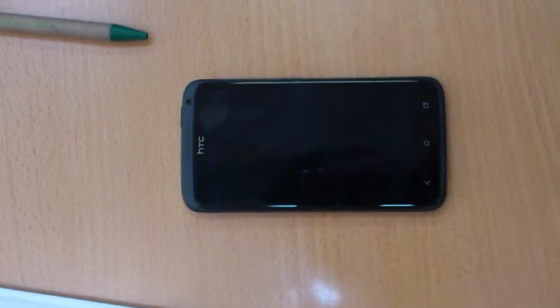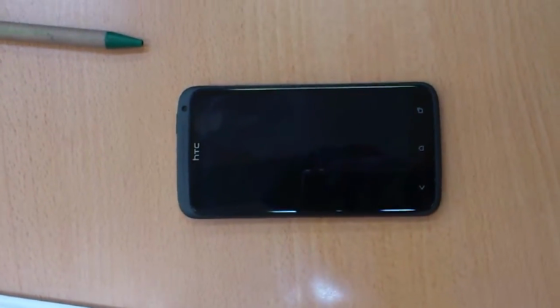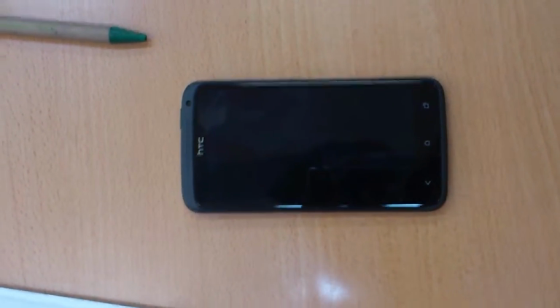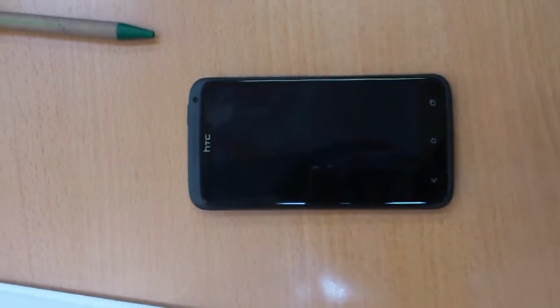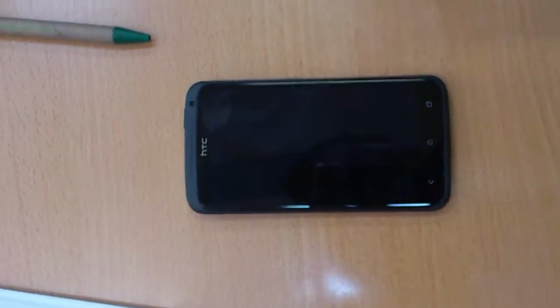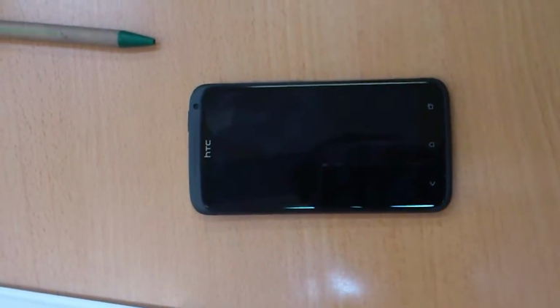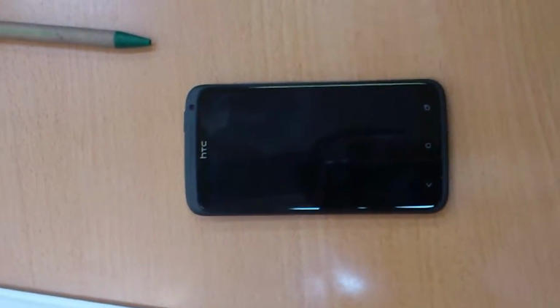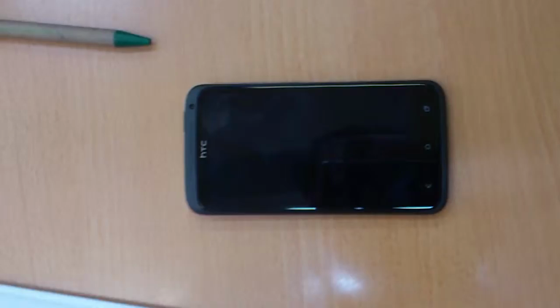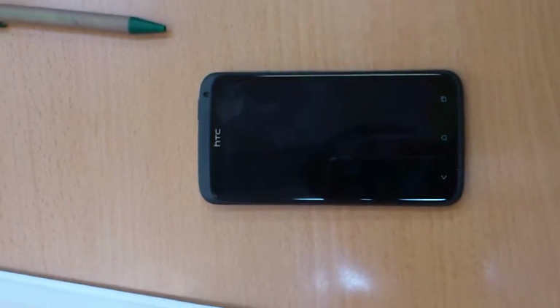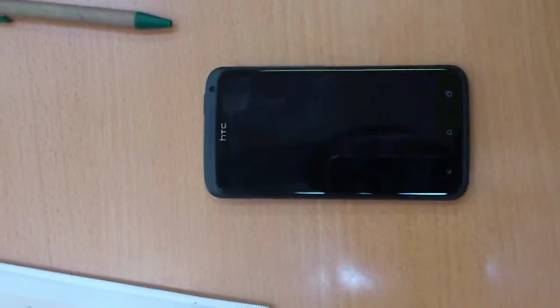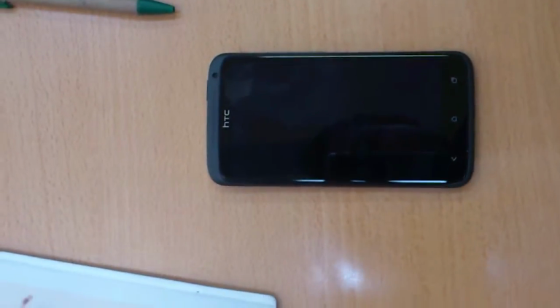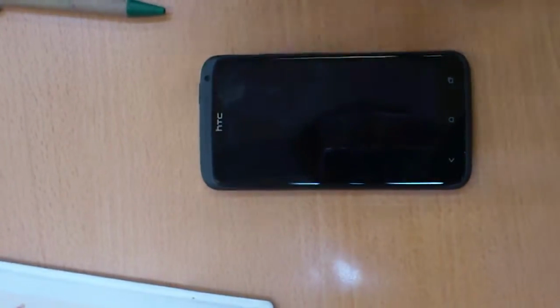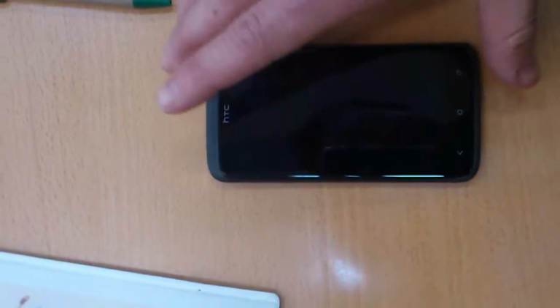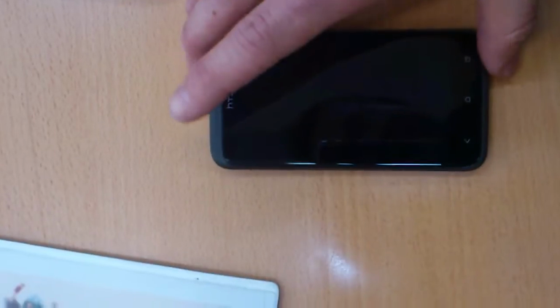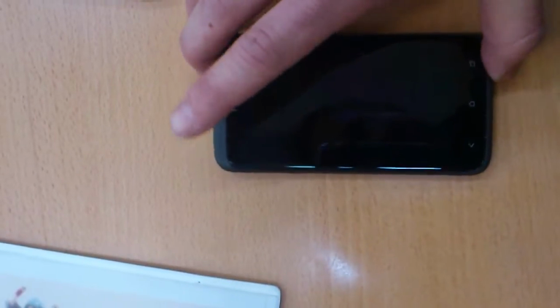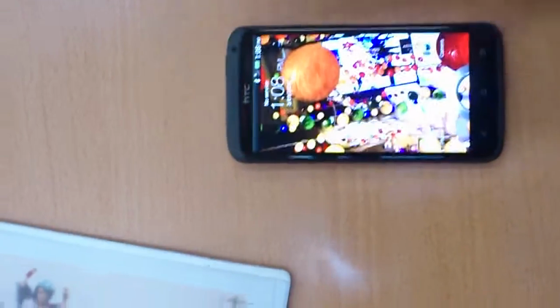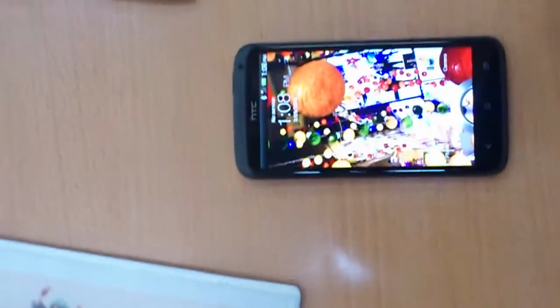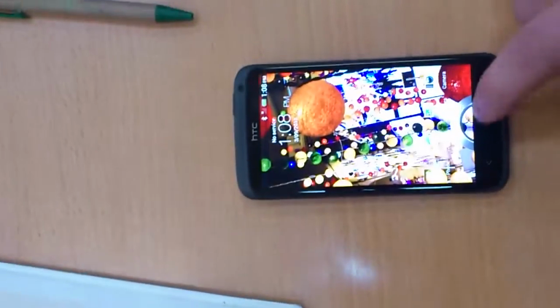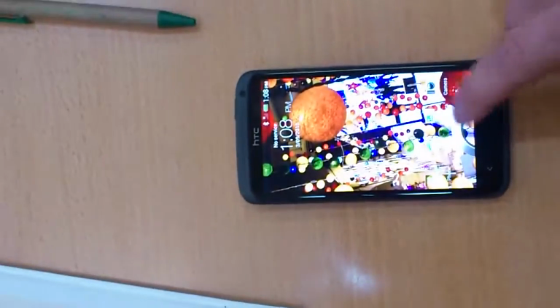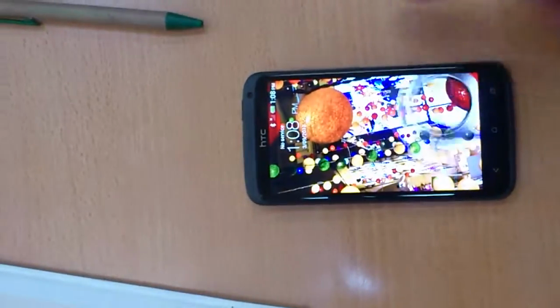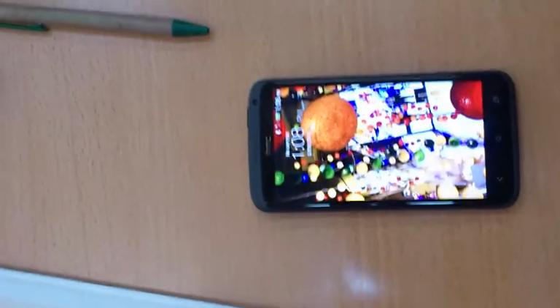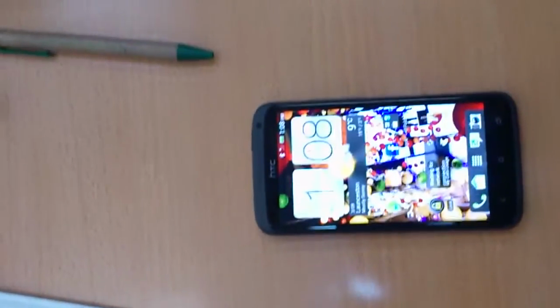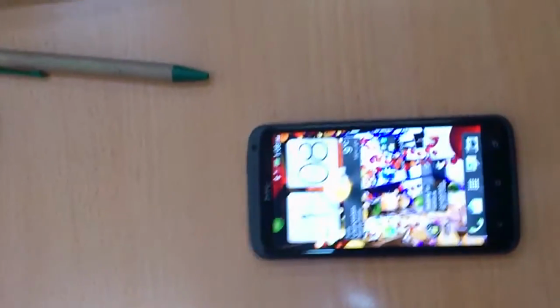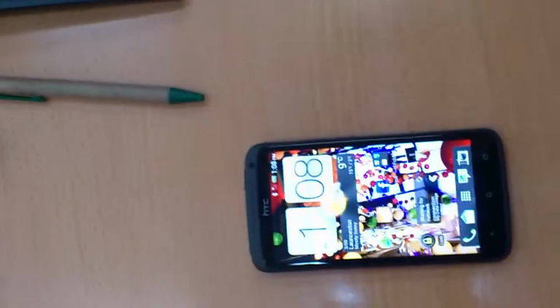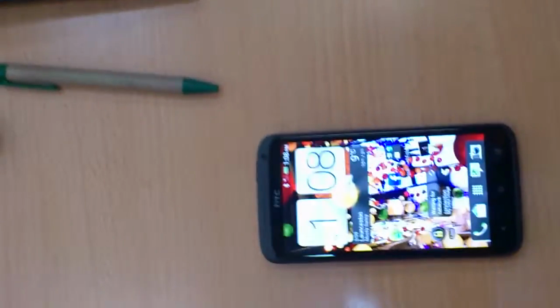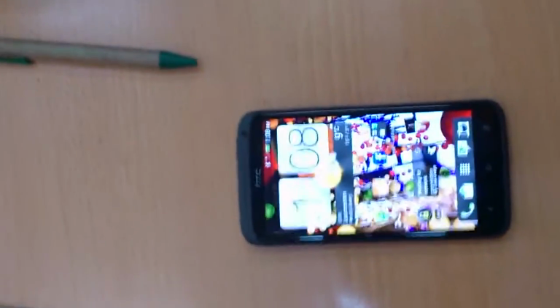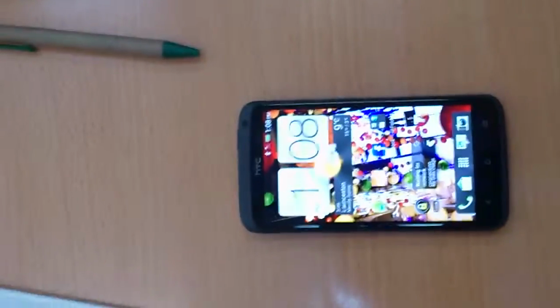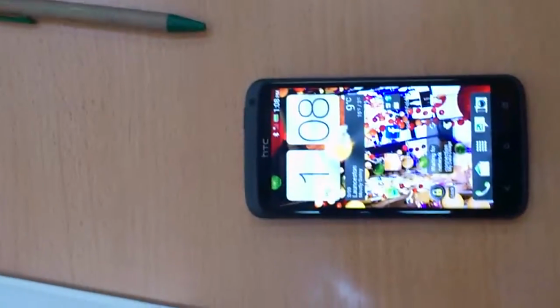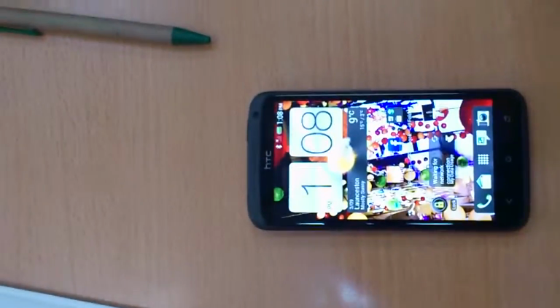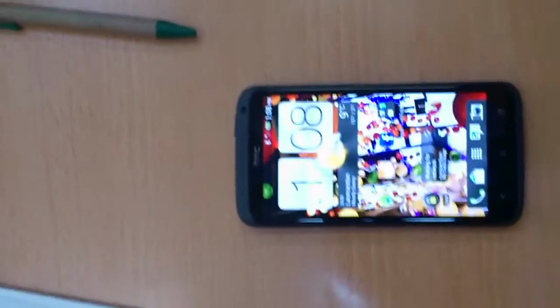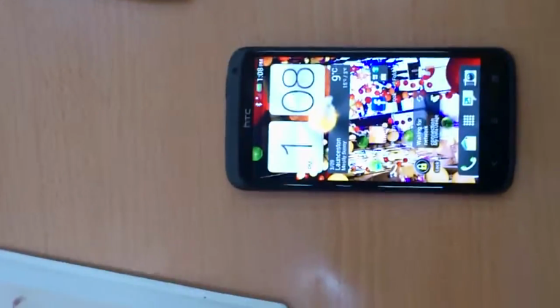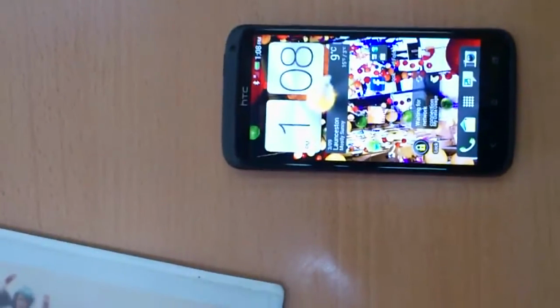Hello everybody, this is Q from the Southern Park. Just wanted to explain a feature today called the Gorilla Glass. Alright, so here we go.